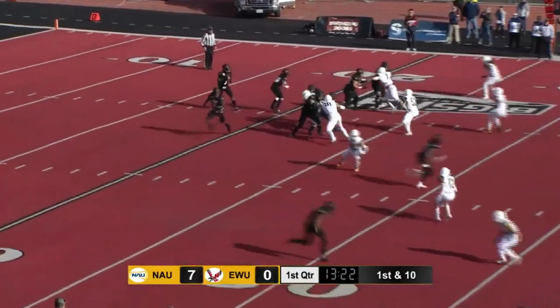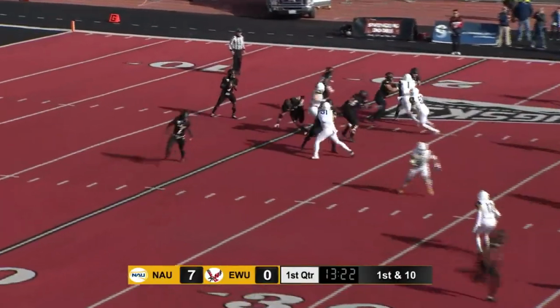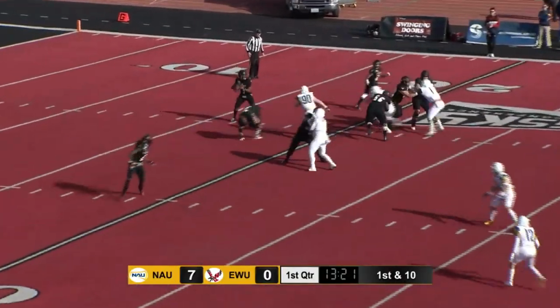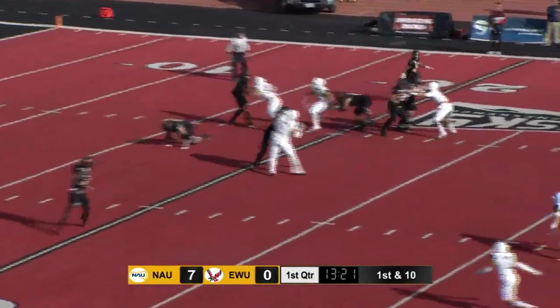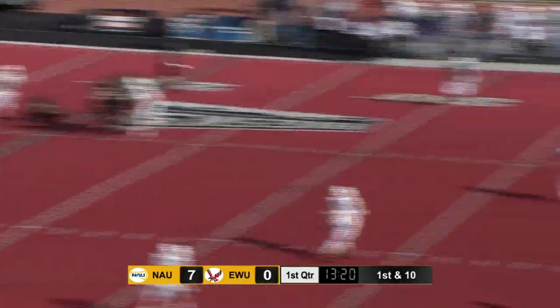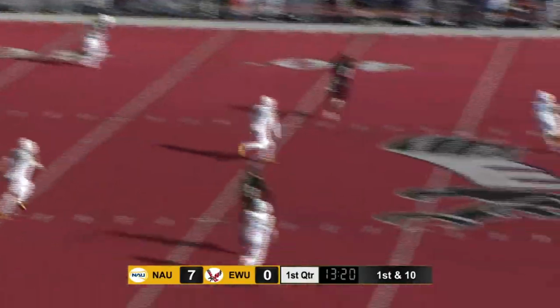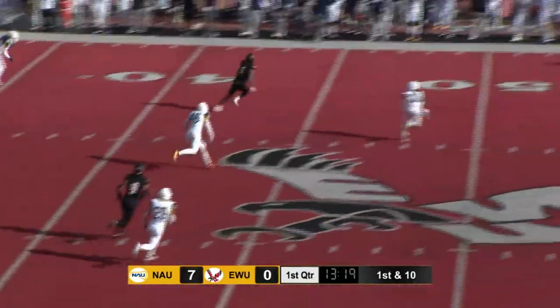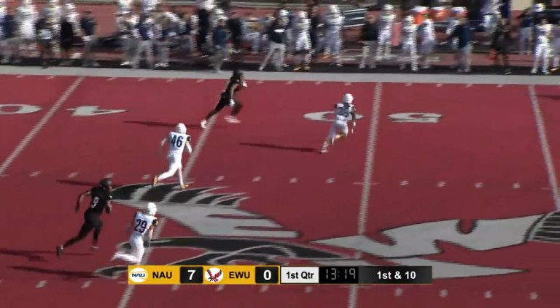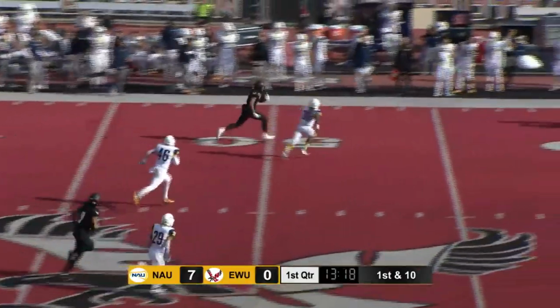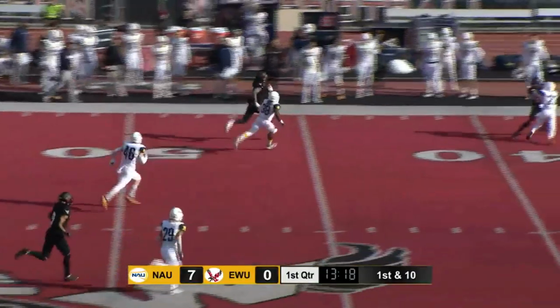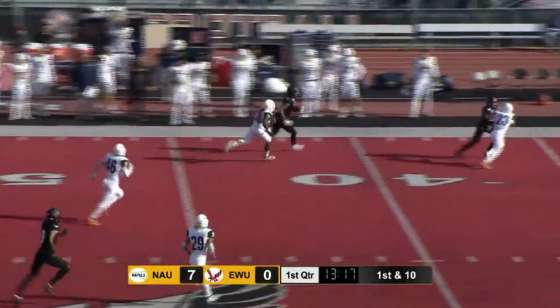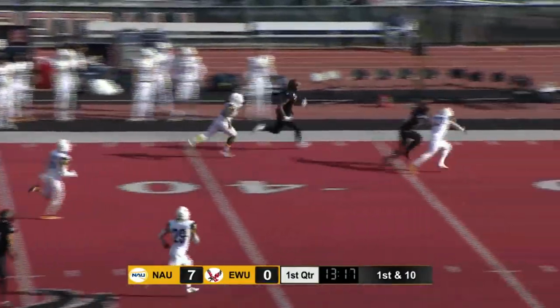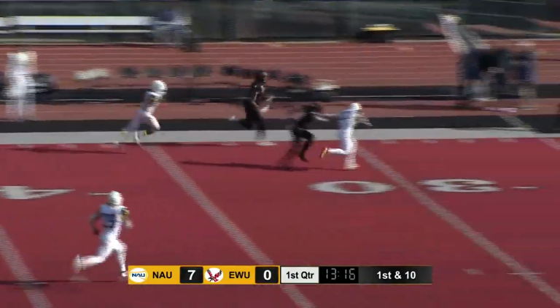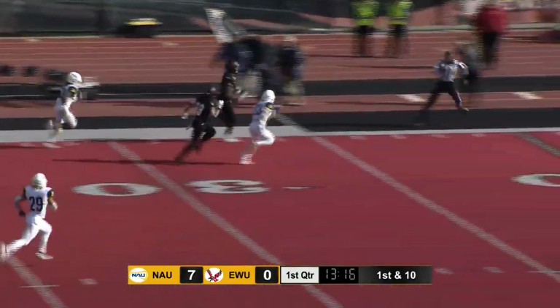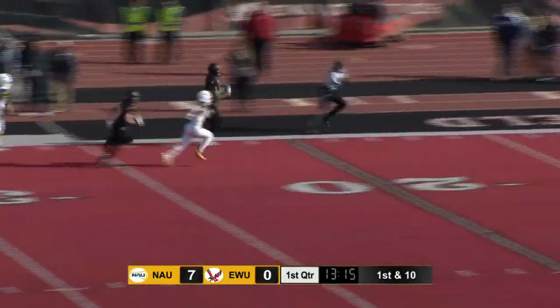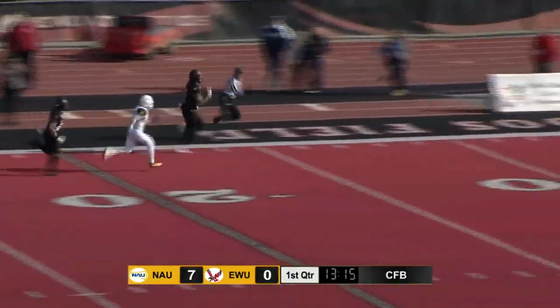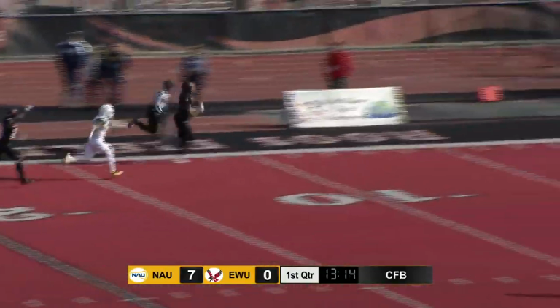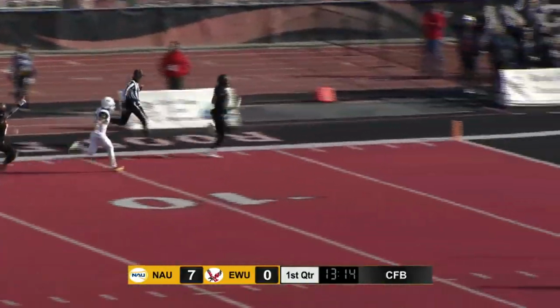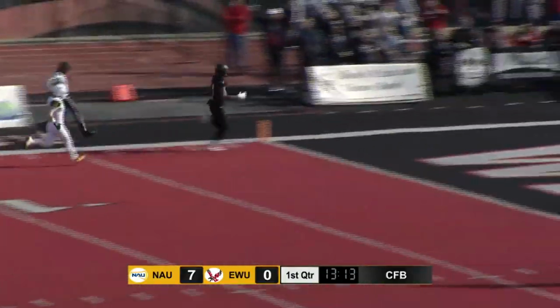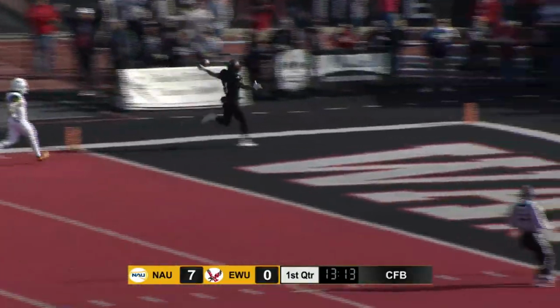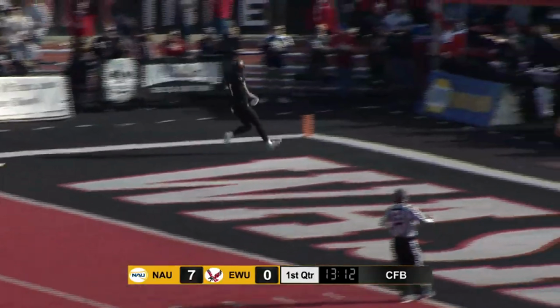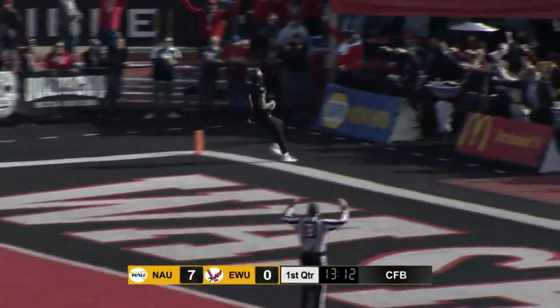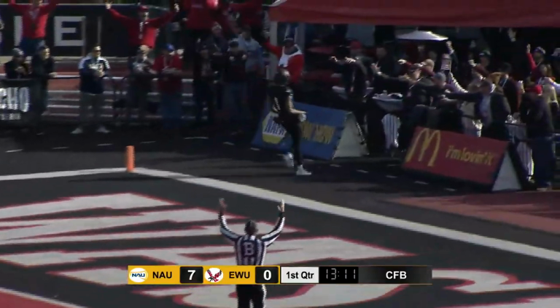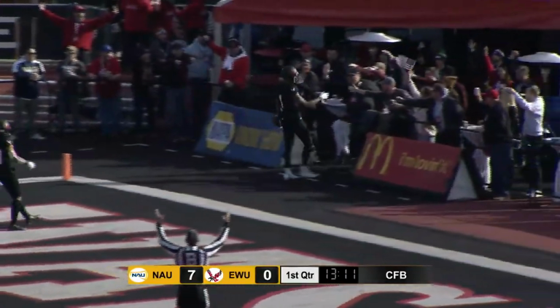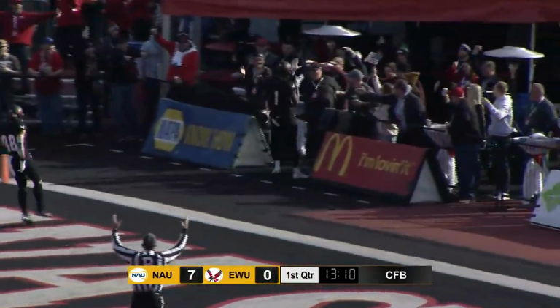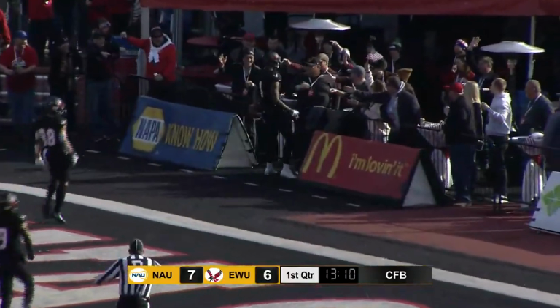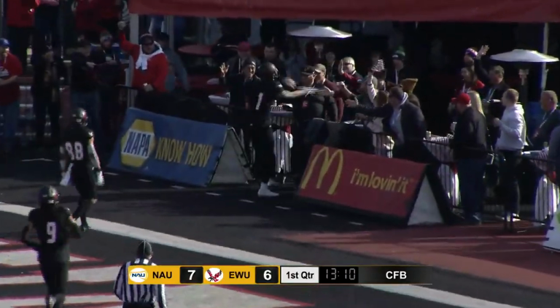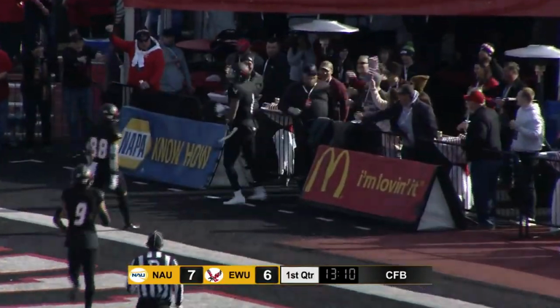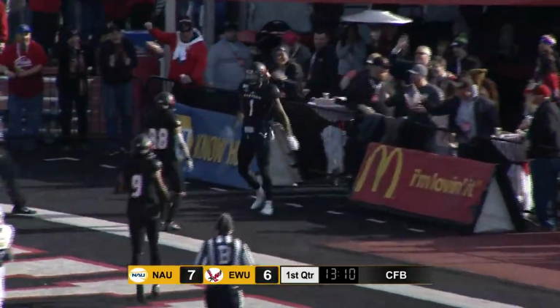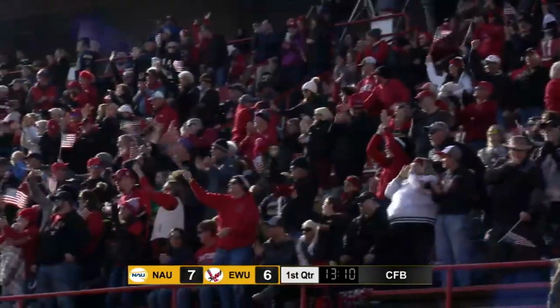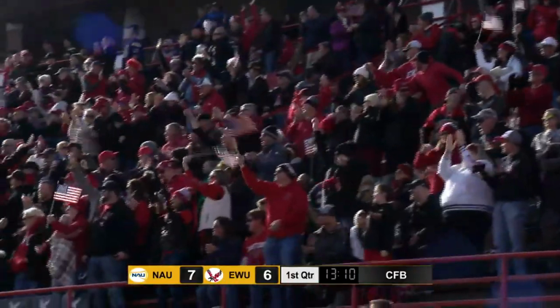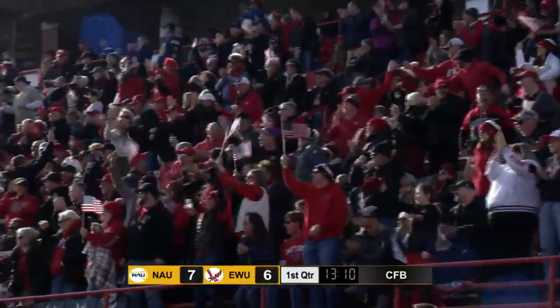And he'll throw on first down, looking across the middle. Wide open and caught for a big gain. Lemo Jones is going to go the distance. And just like that, the Eagles answer with fireworks of their own. Touchdown, Eastern Washington.